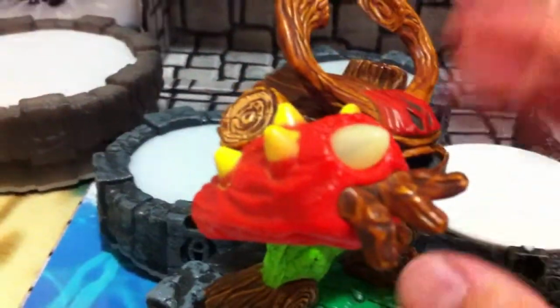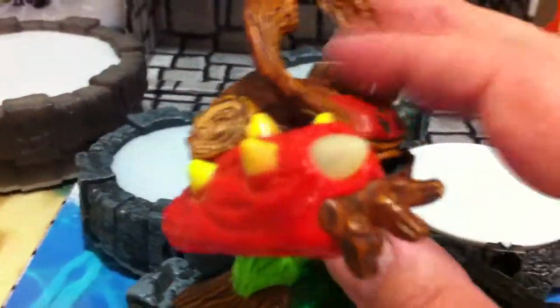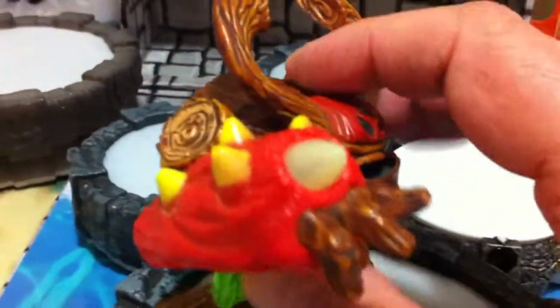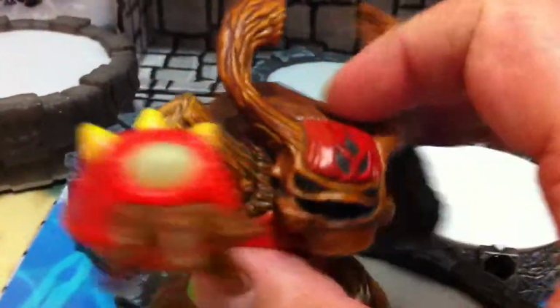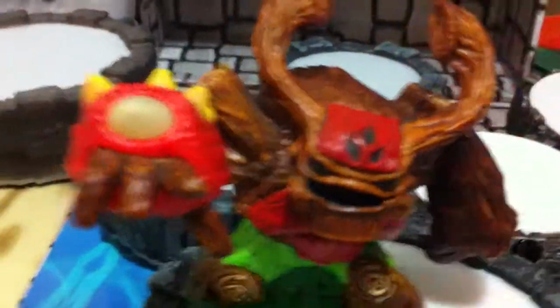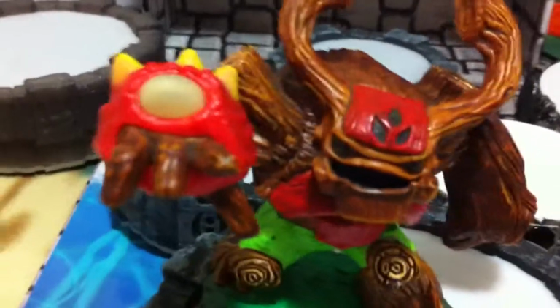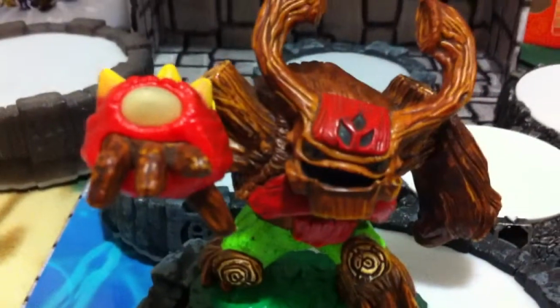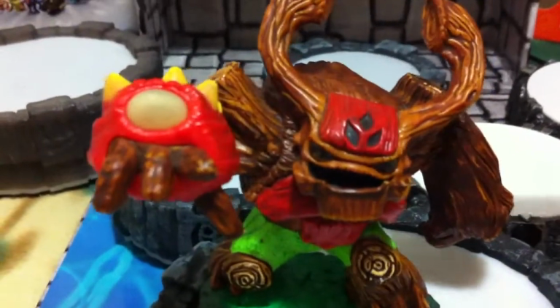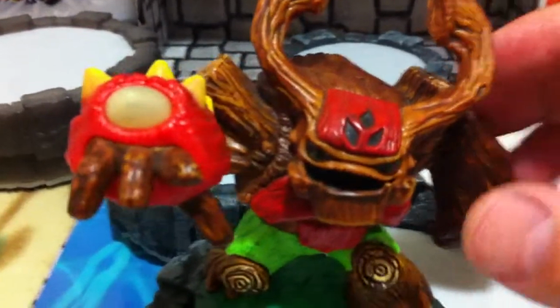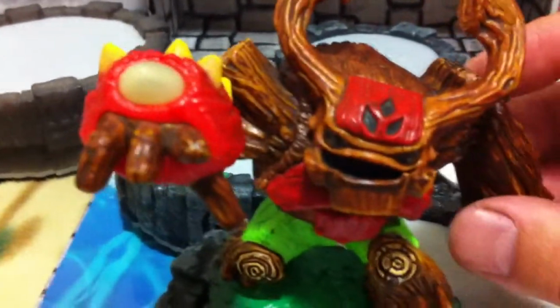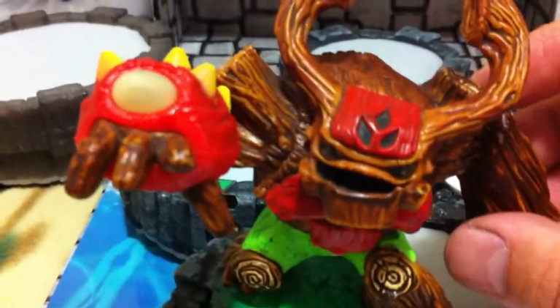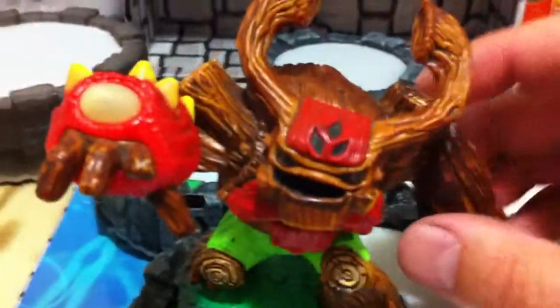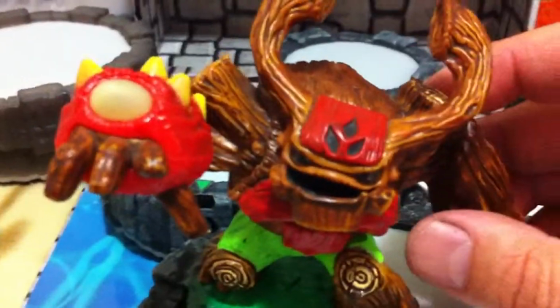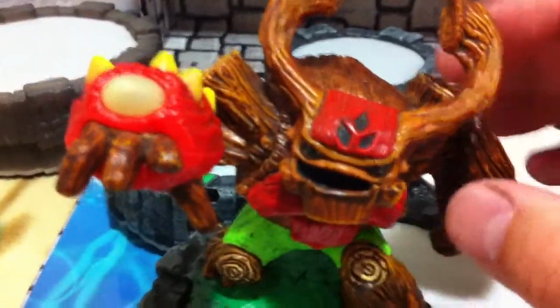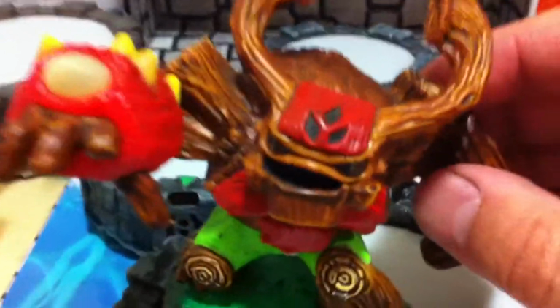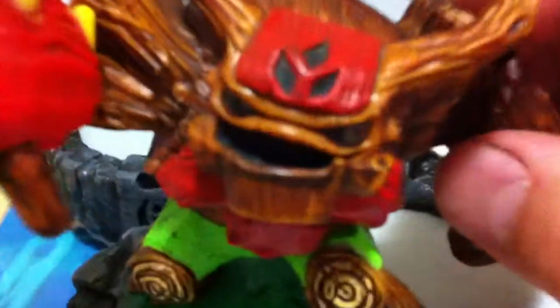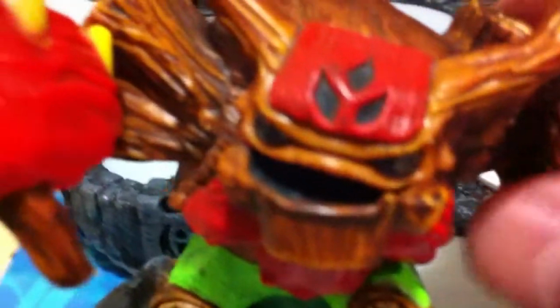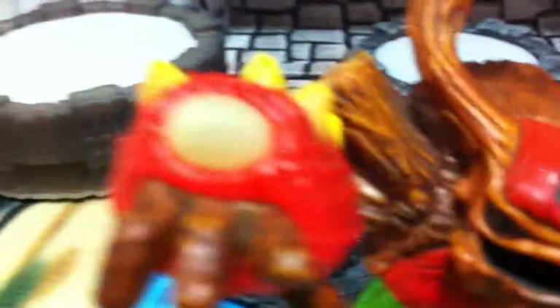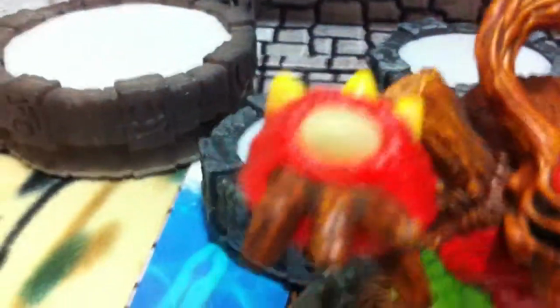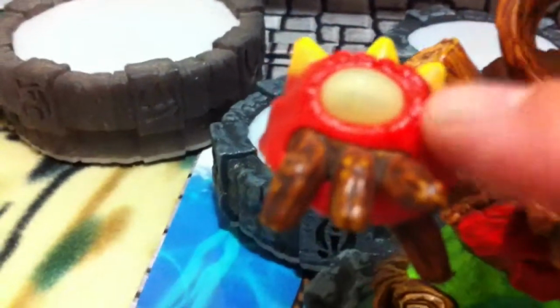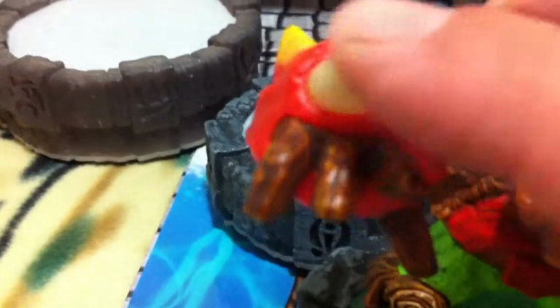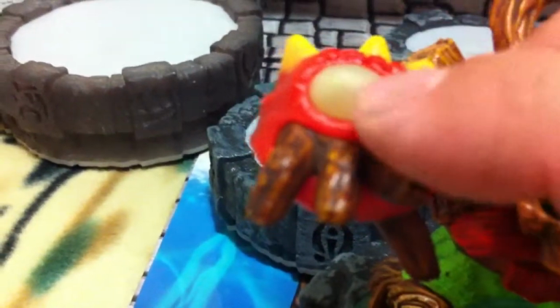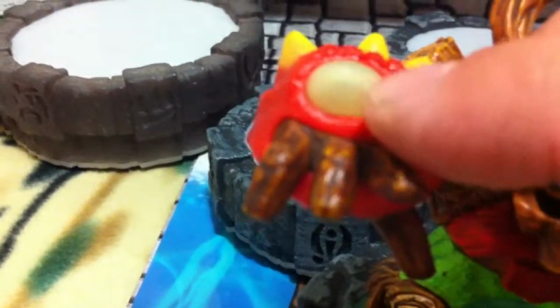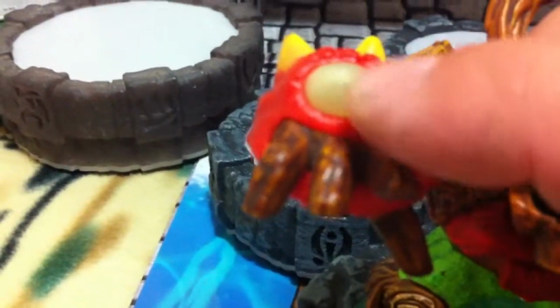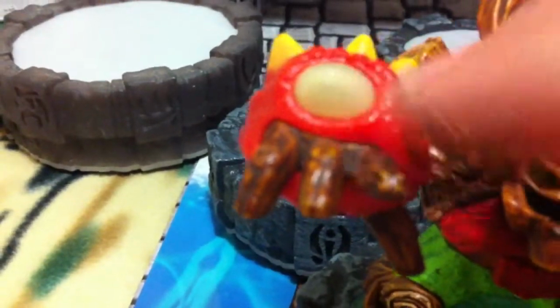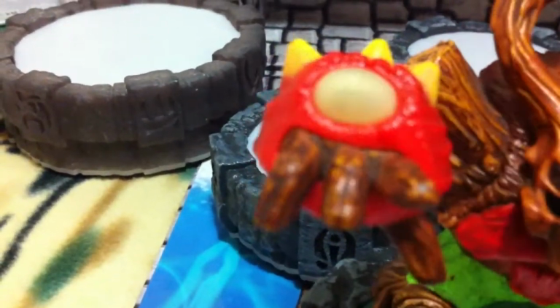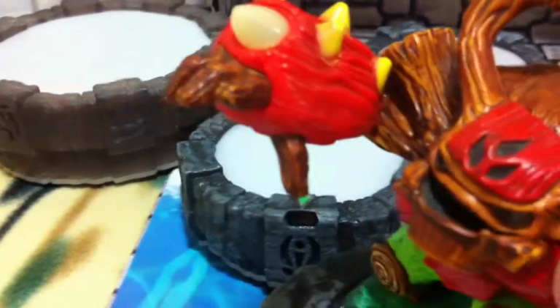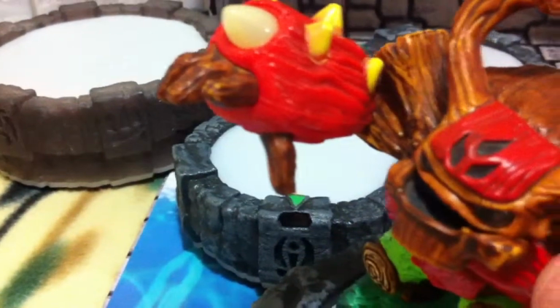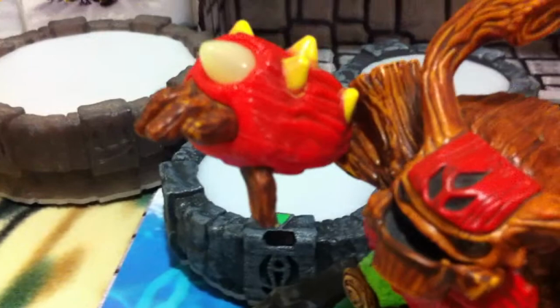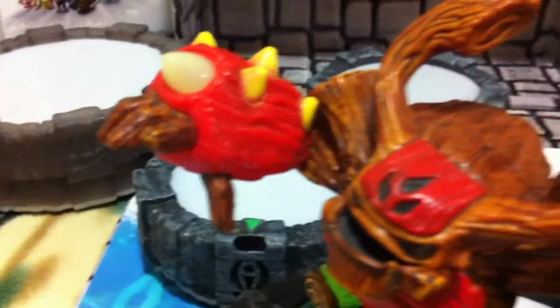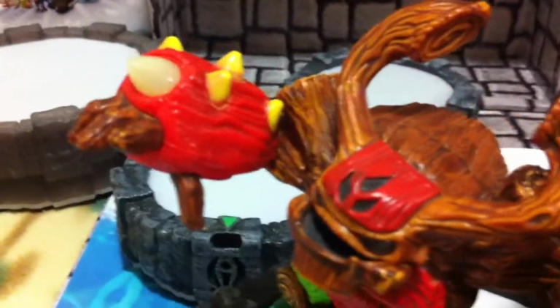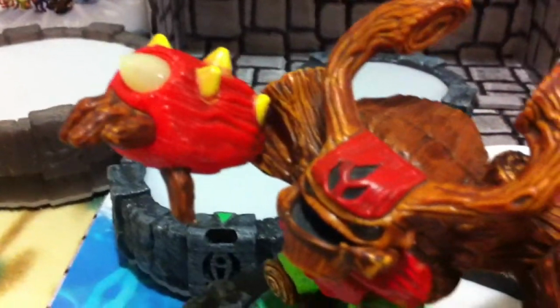All the Giant figures from the Giants series have a light core feature. In this case, his eyes light up and the little piece on his arm lights up. In the game, it becomes kind of like a laser beam, and it's pretty cool to see in hand.